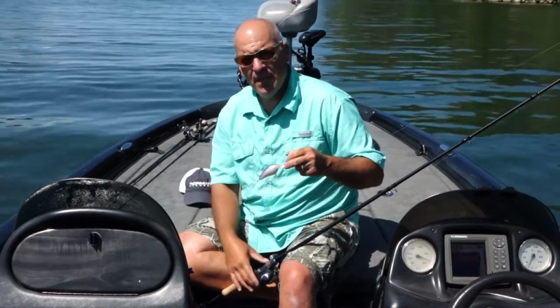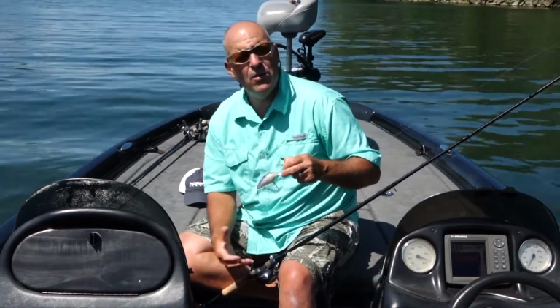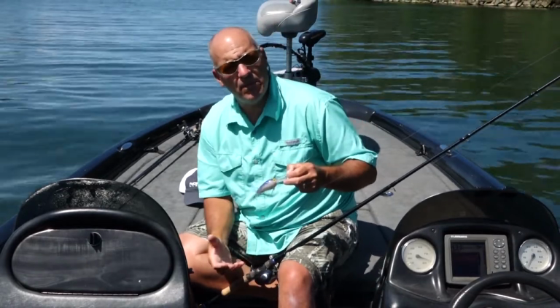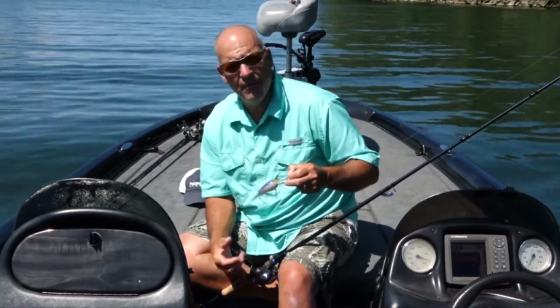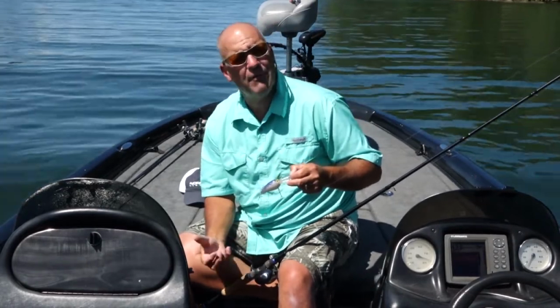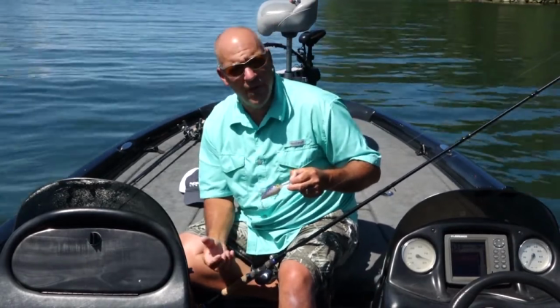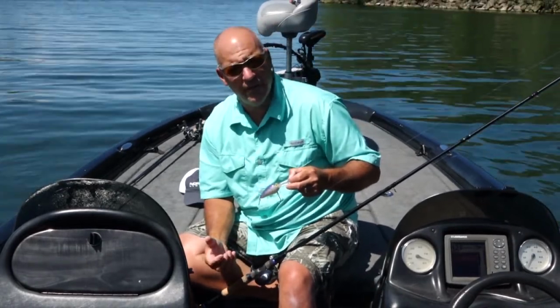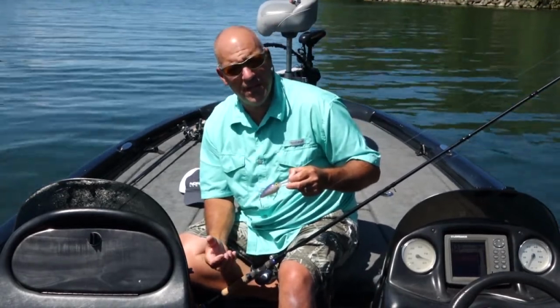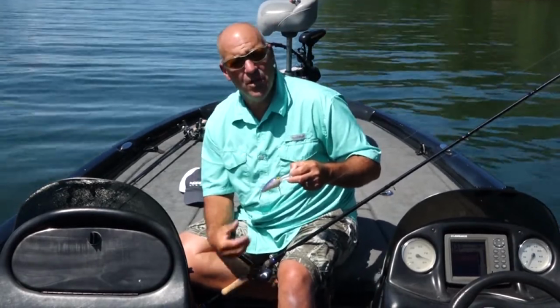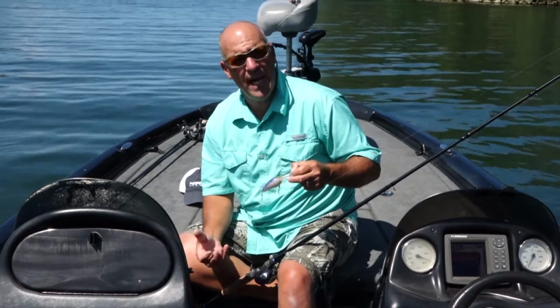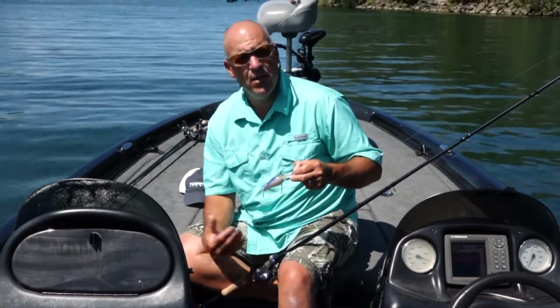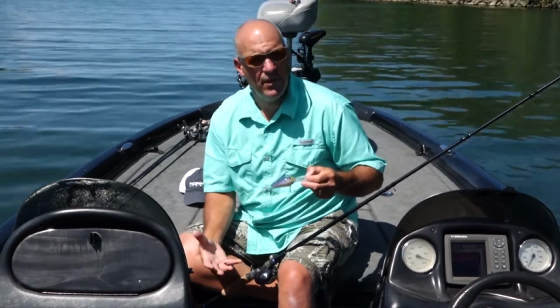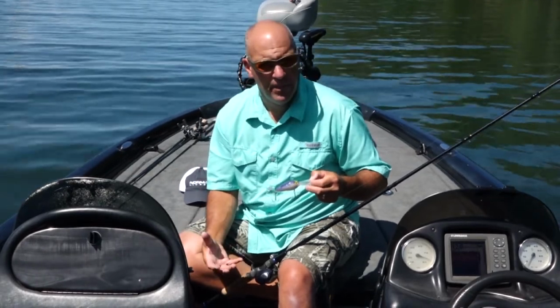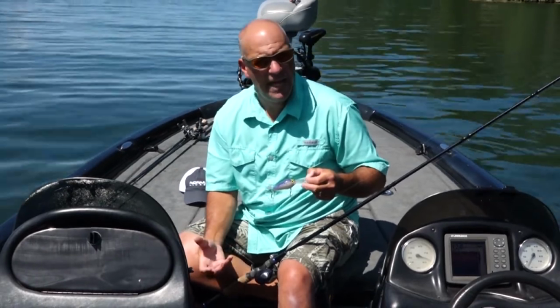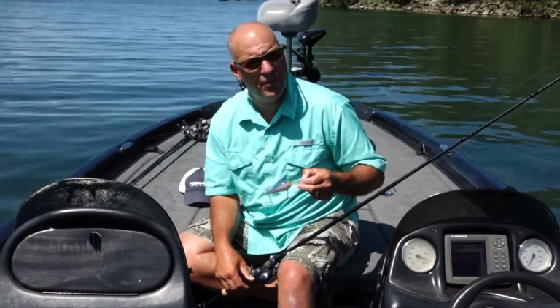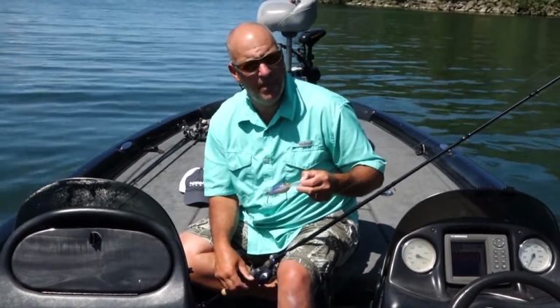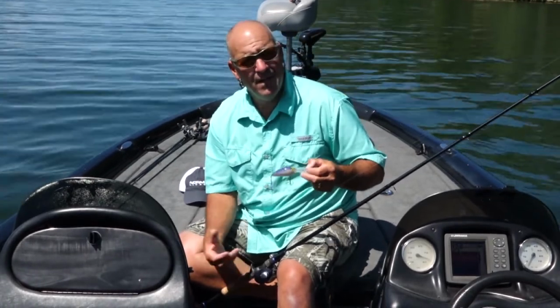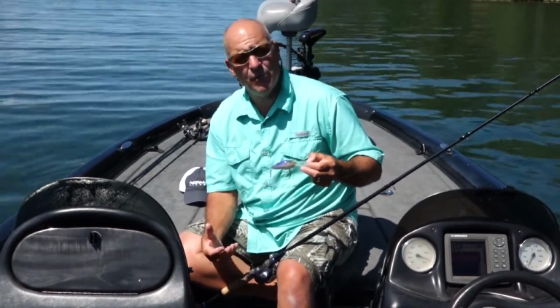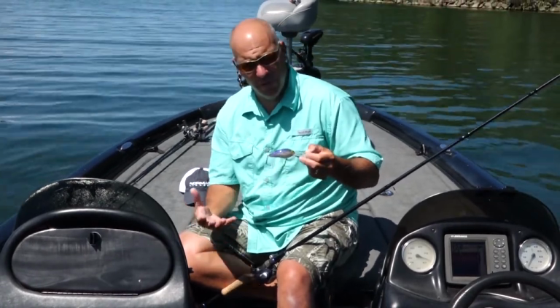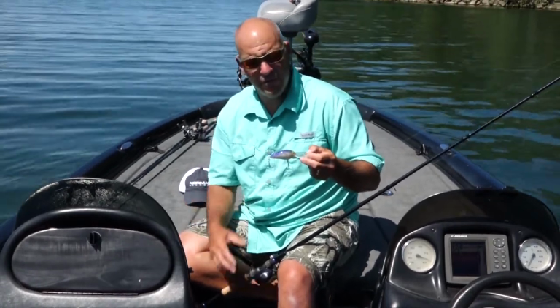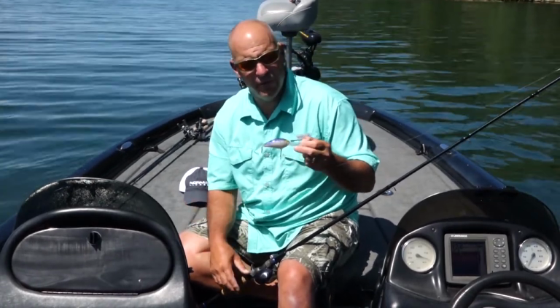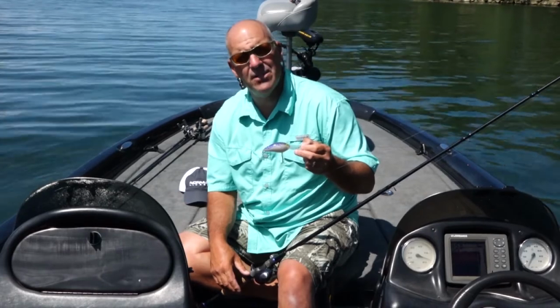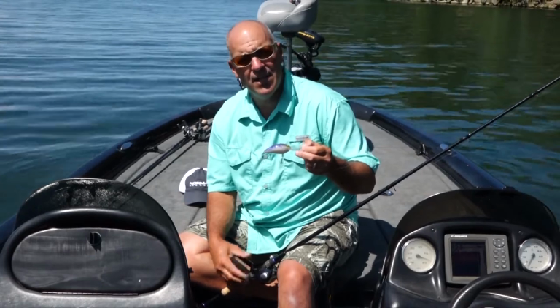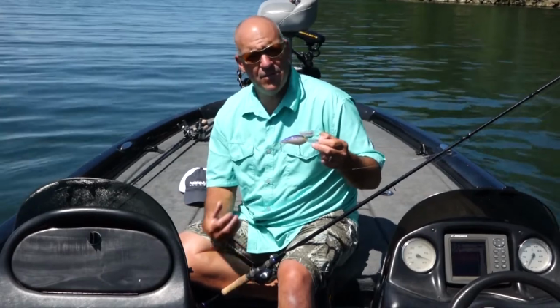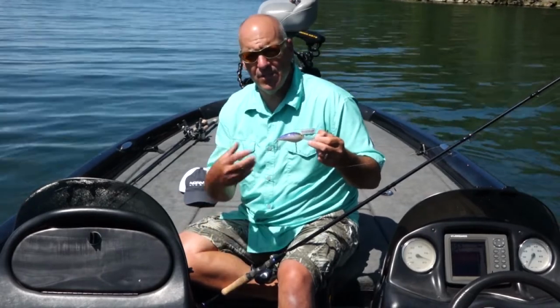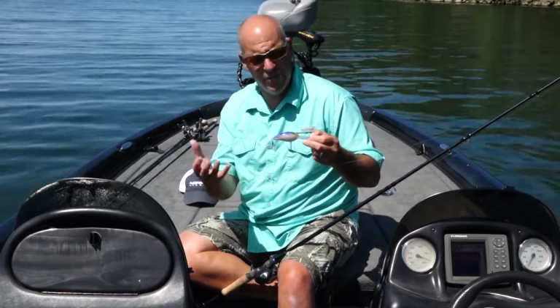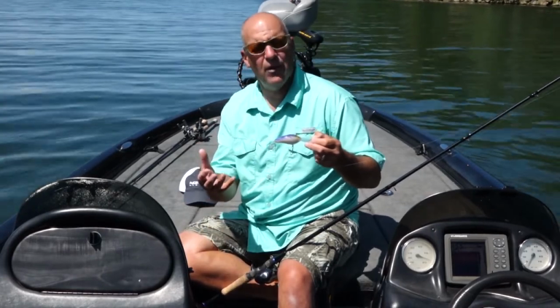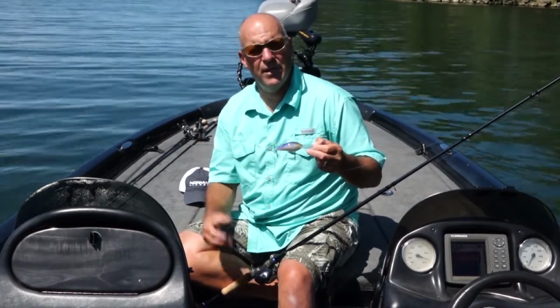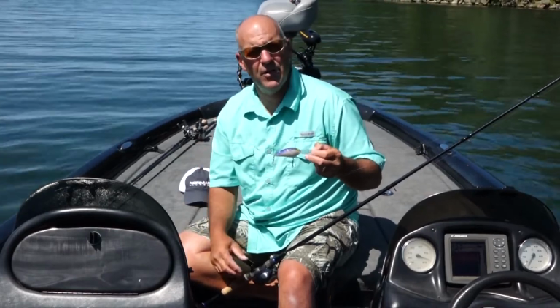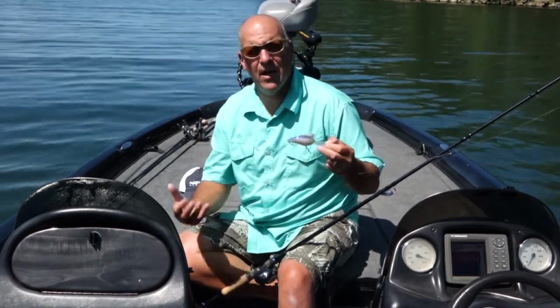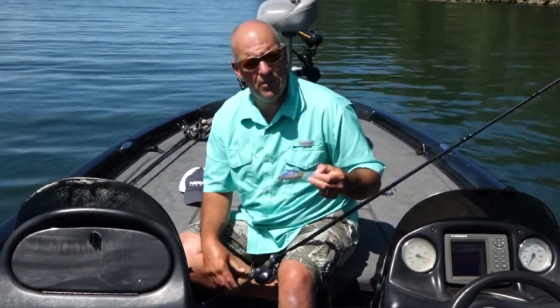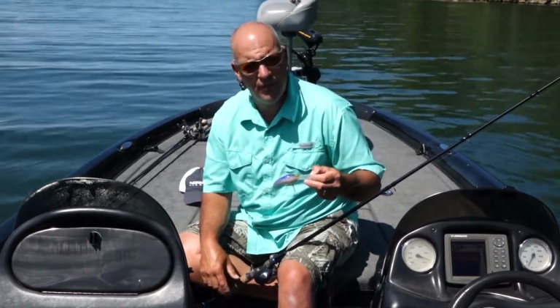So it pivots really freely on each other and the bait has a nice wild action to it, giving you the ability to go to heavier line size without hampering the action of your crankbait. Therefore, the only thing you use line size for is how heavy the cover is or how deep you want to fish.